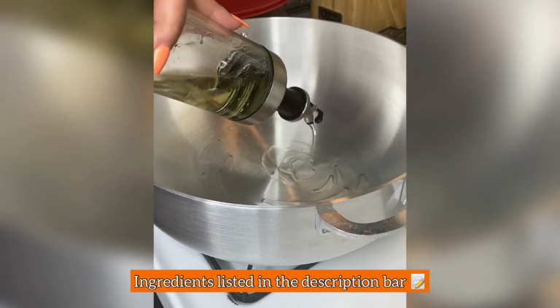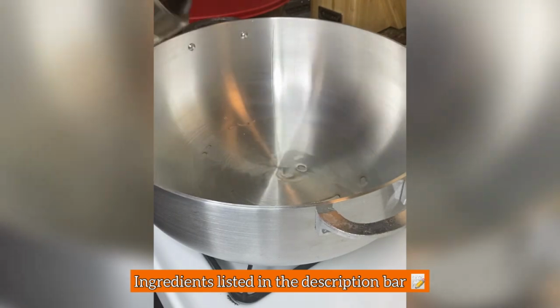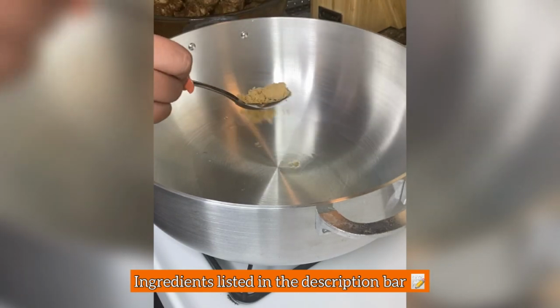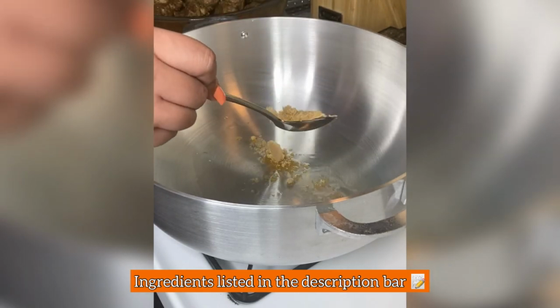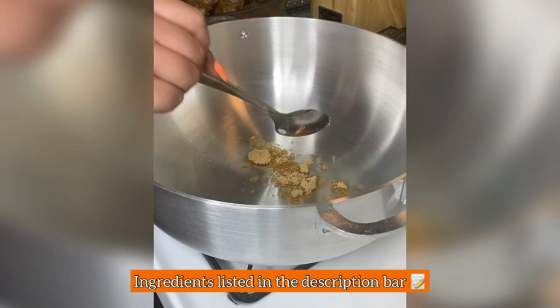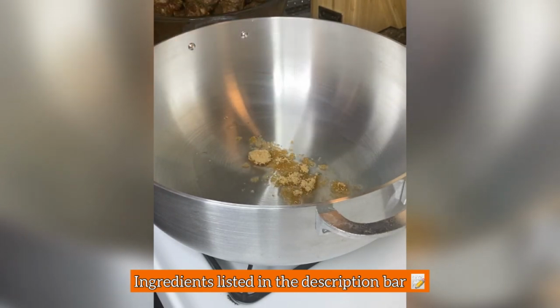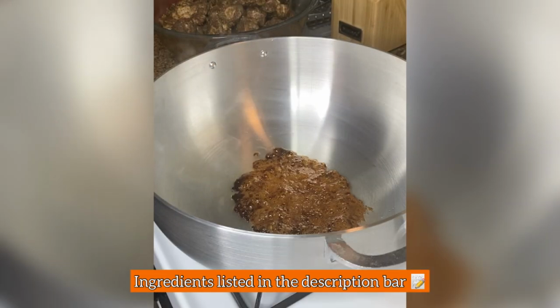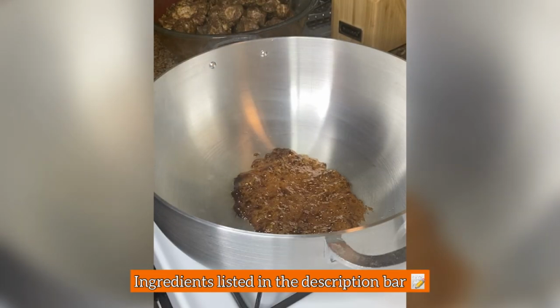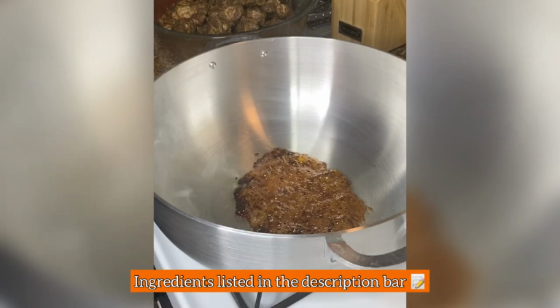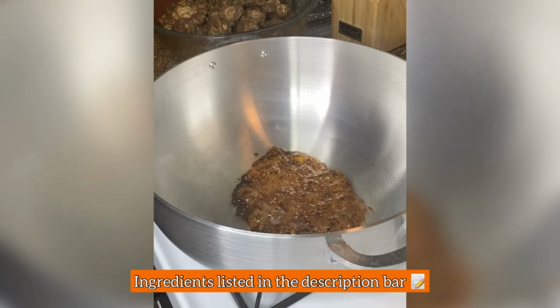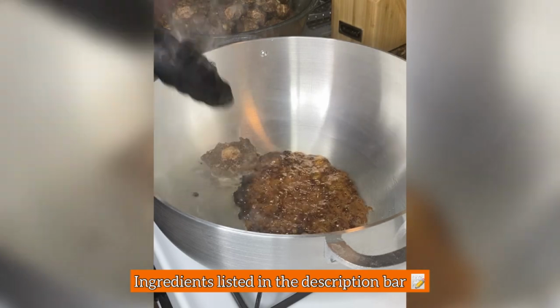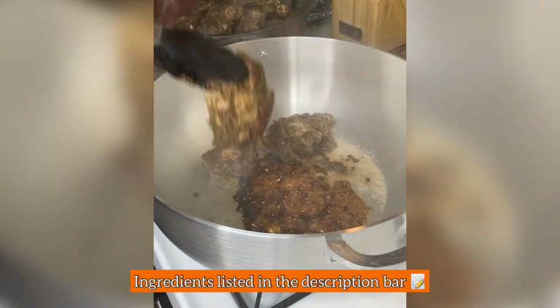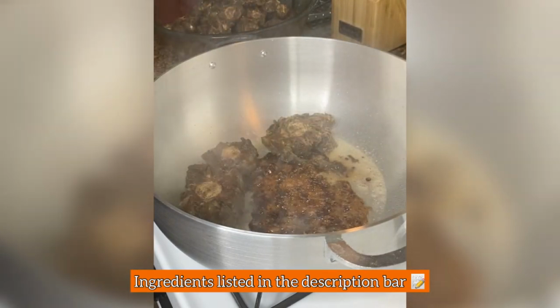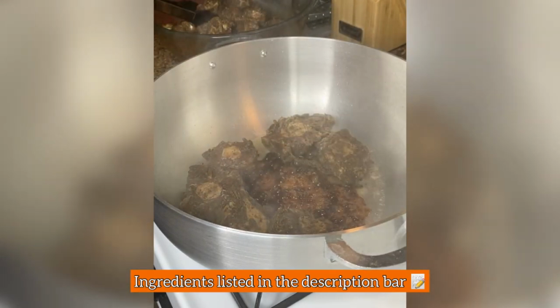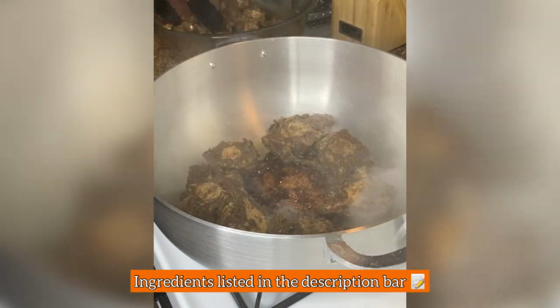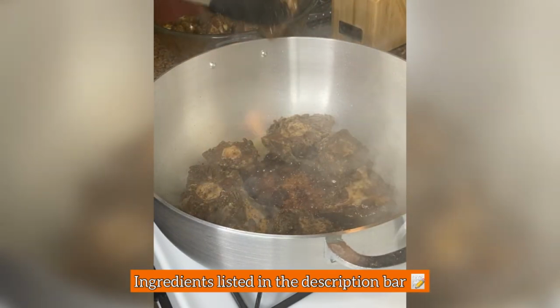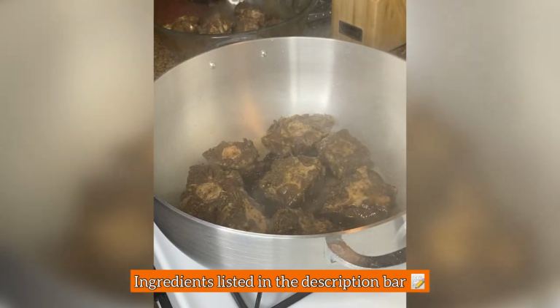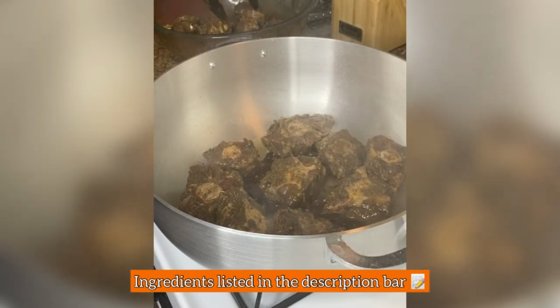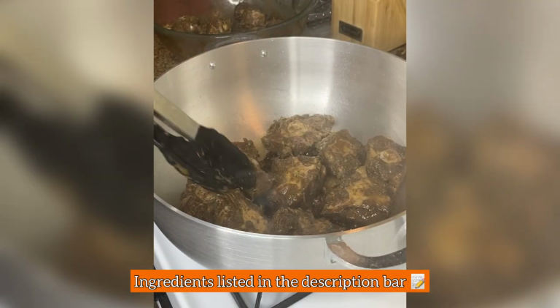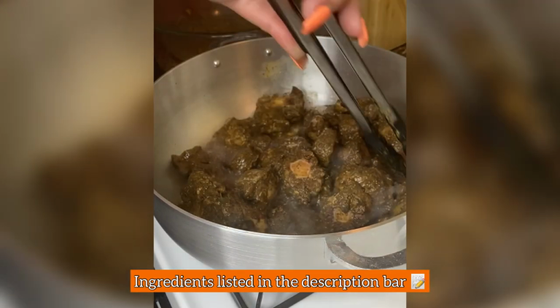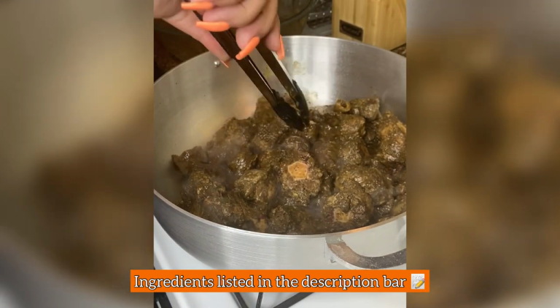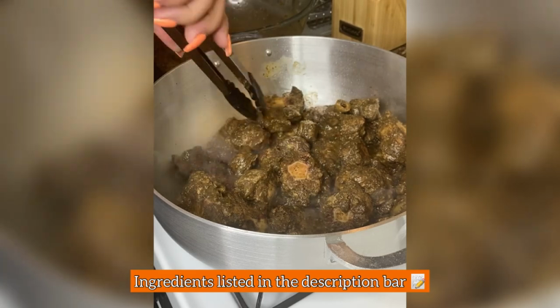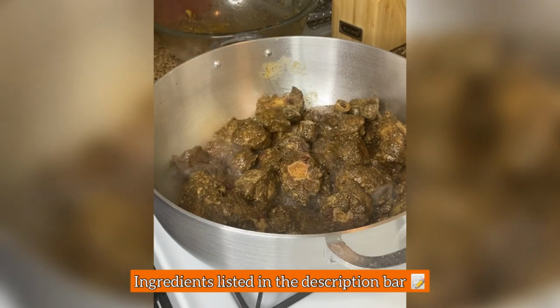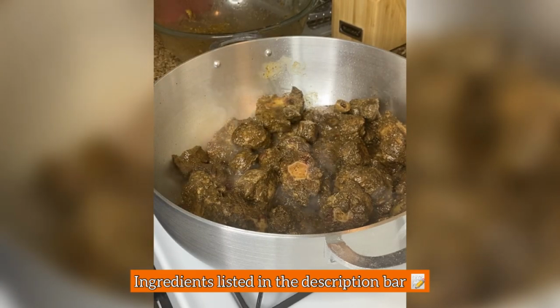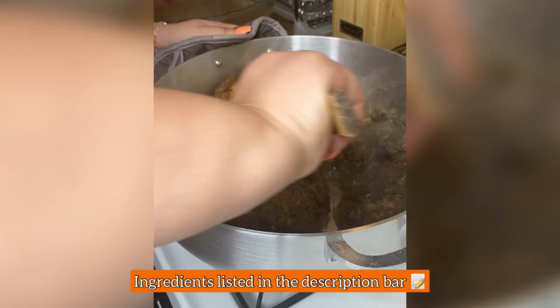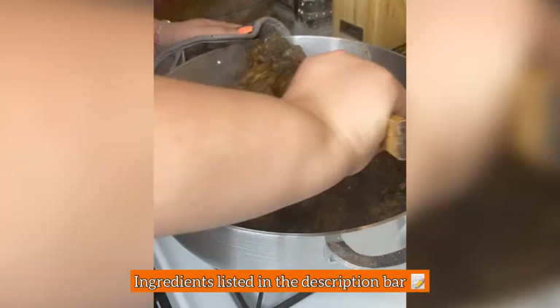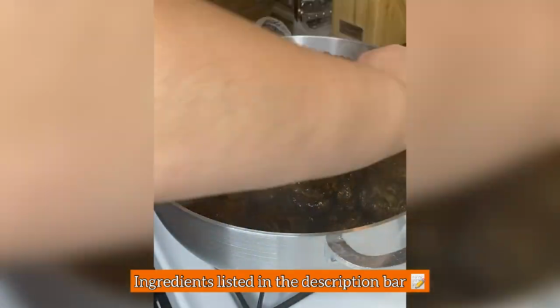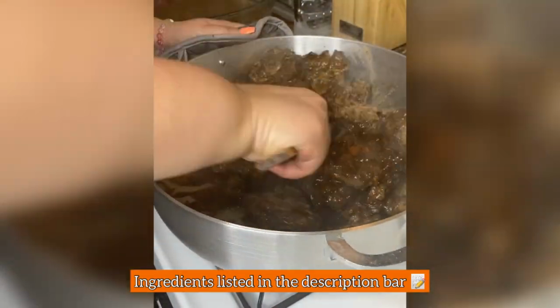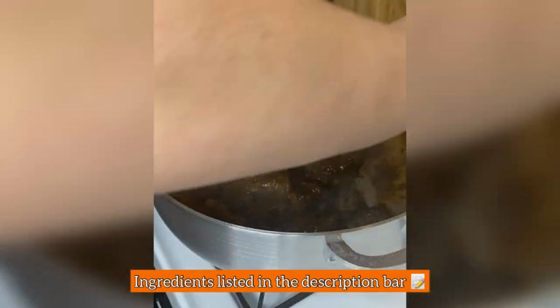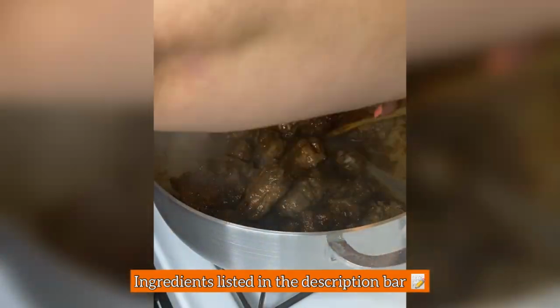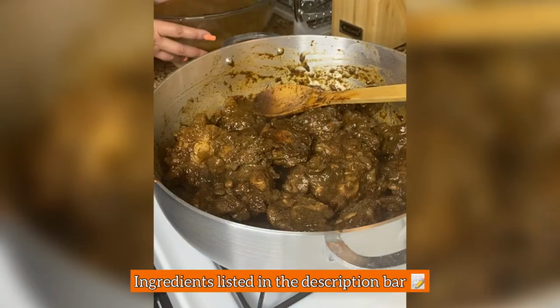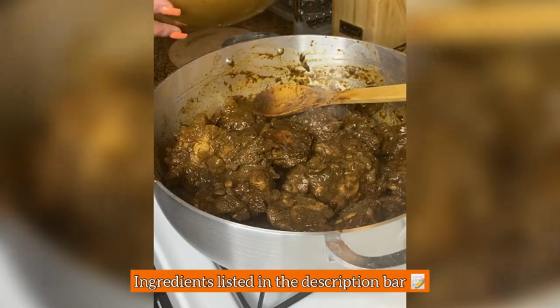I add two tablespoons of oil and one tablespoon of brown sugar. When the sugar browns, I add in my rabo and let it color for 10 minutes. Don't cover it, don't touch it, don't move it — let it sit and take its color. At the end of those 10 minutes, I toss the rabo. Look at that color.